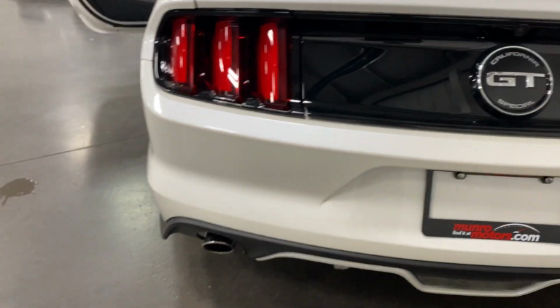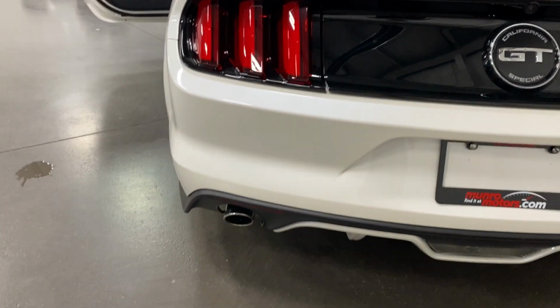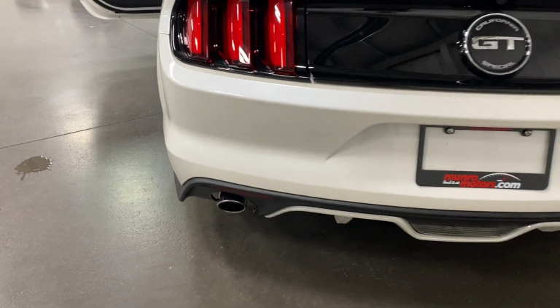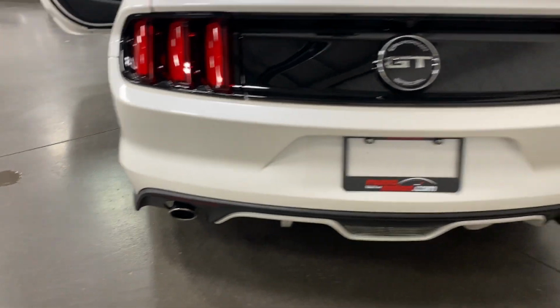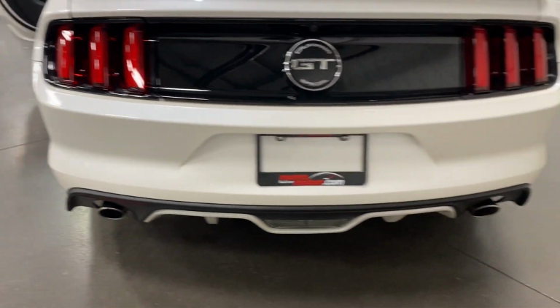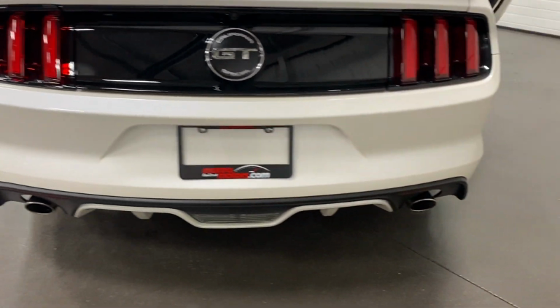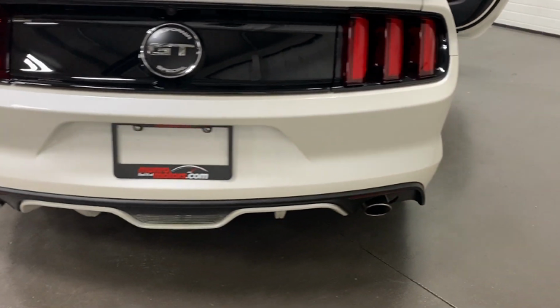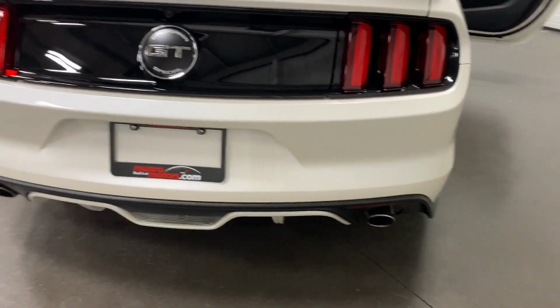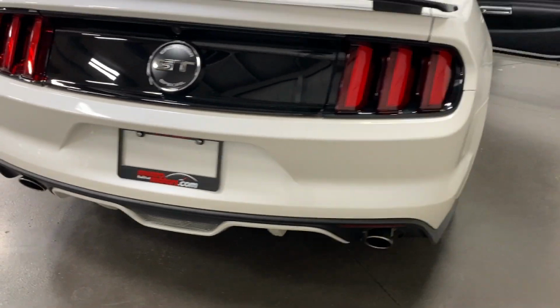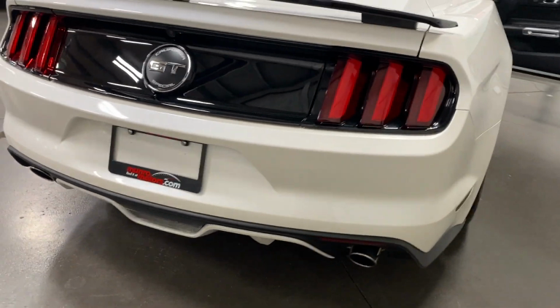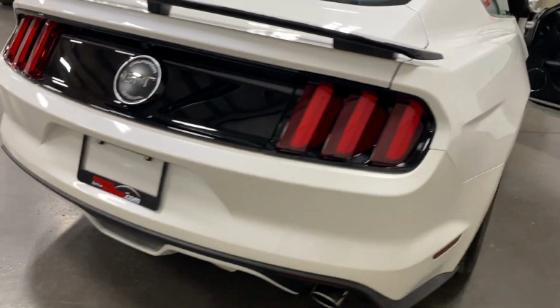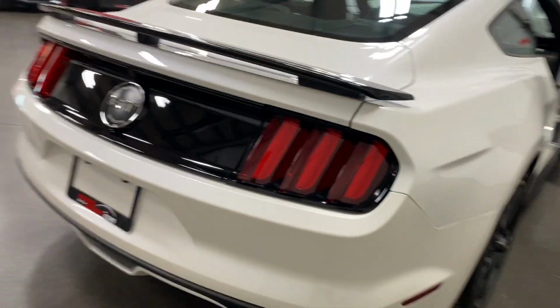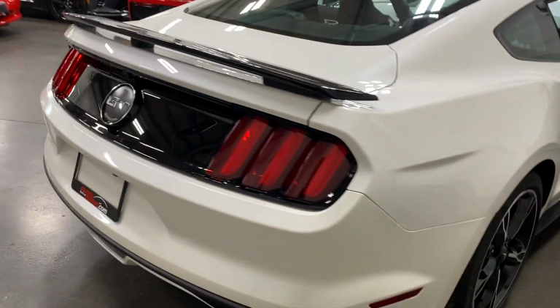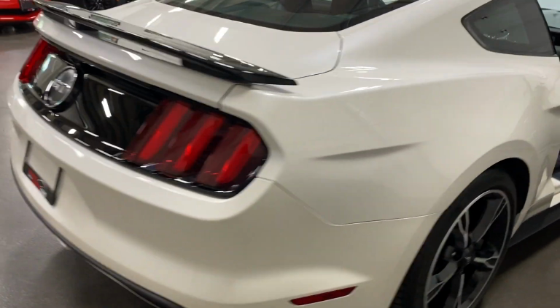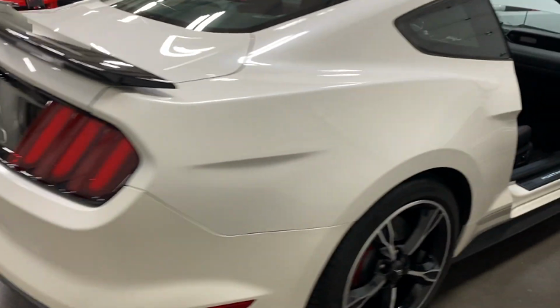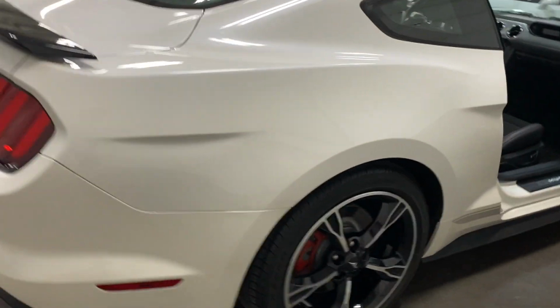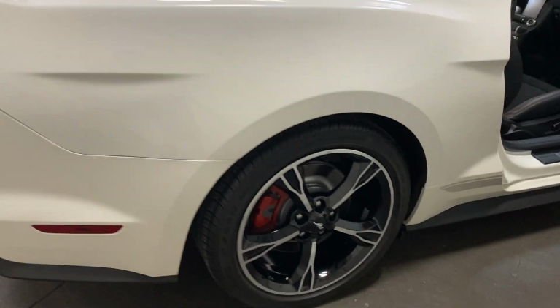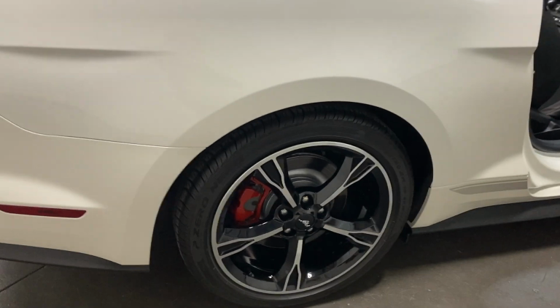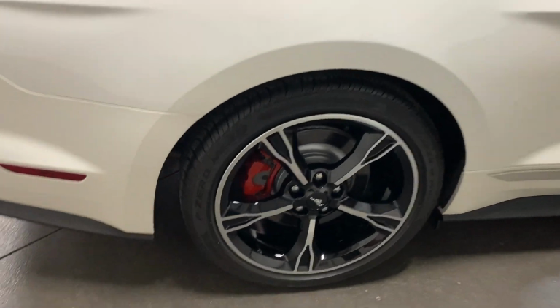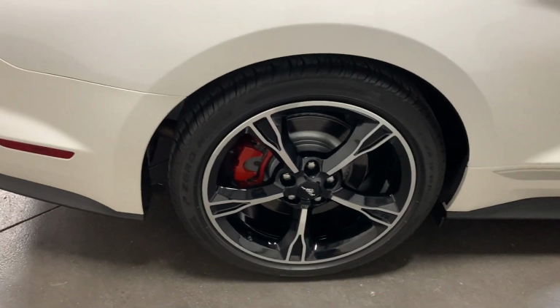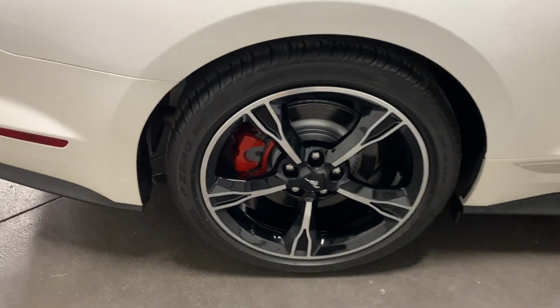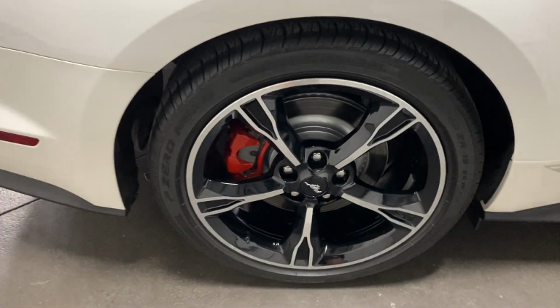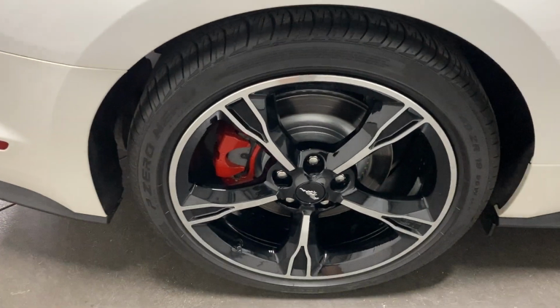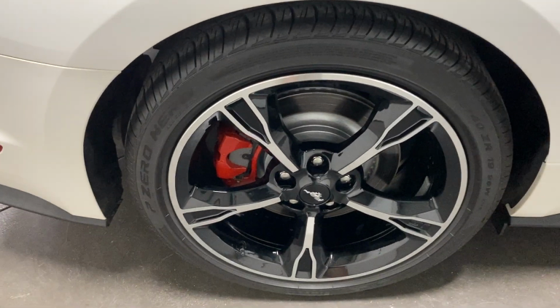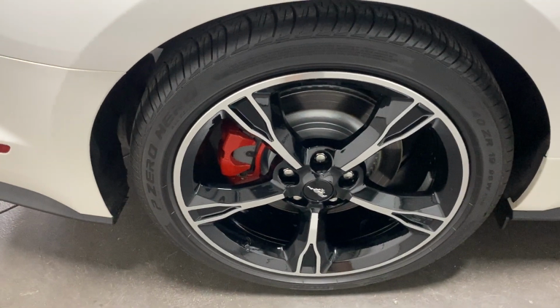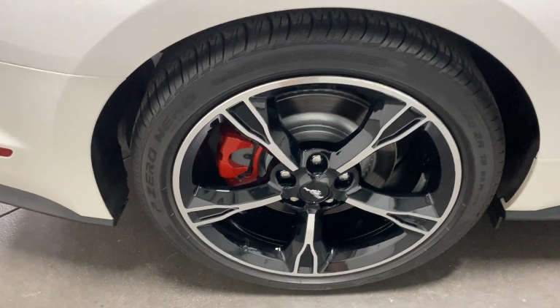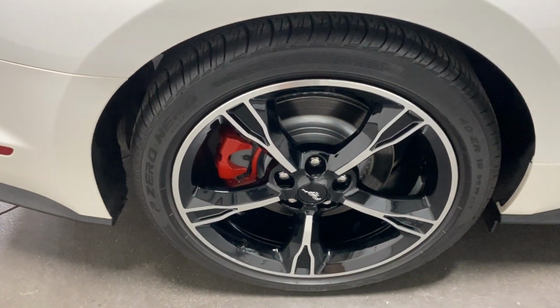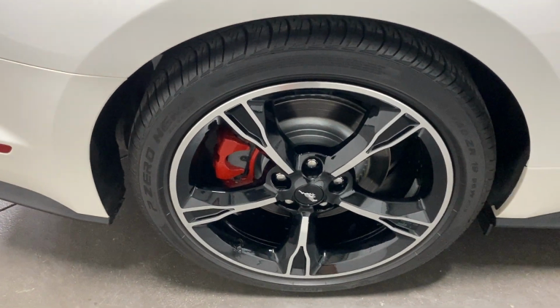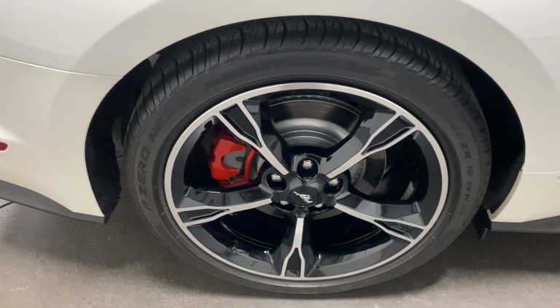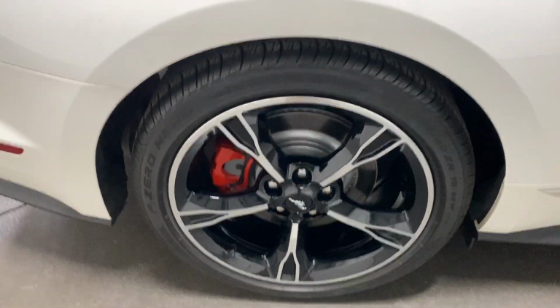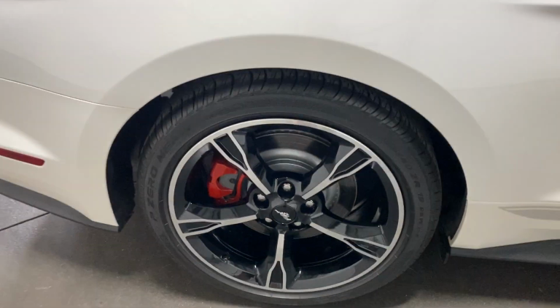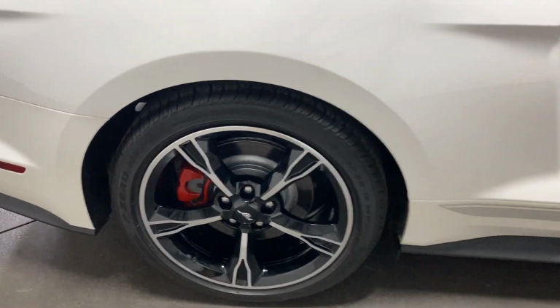We've got dual exhaust here as well — looks great. Swinging around this side, here's your rear wheel: painted rotors, painted calipers, and nice Pirelli tires on there.